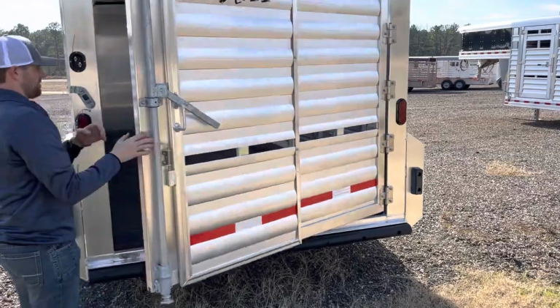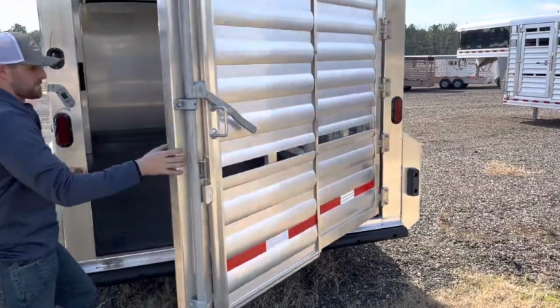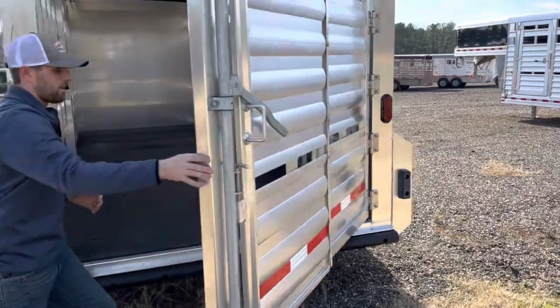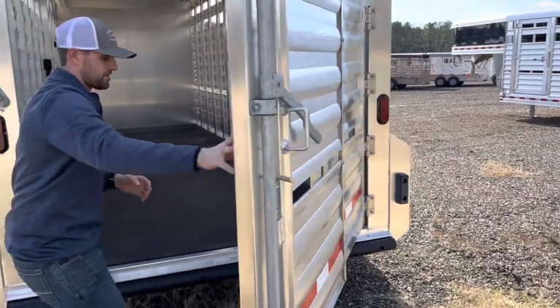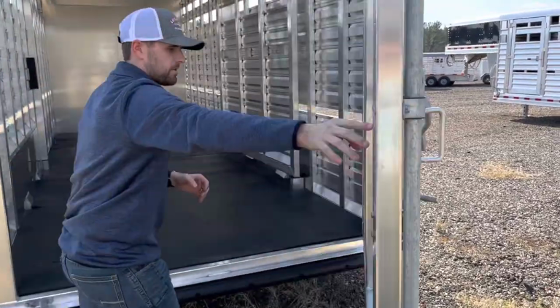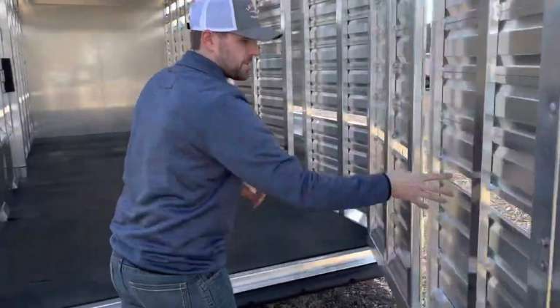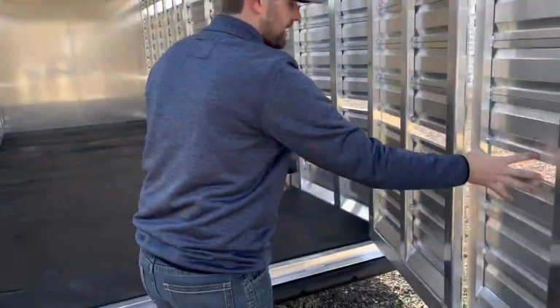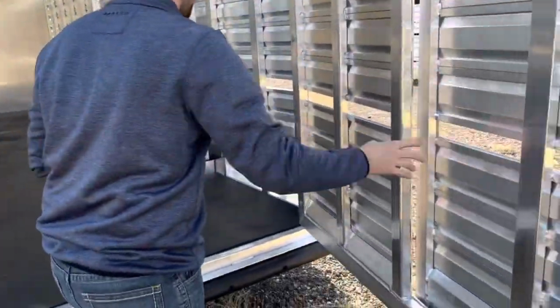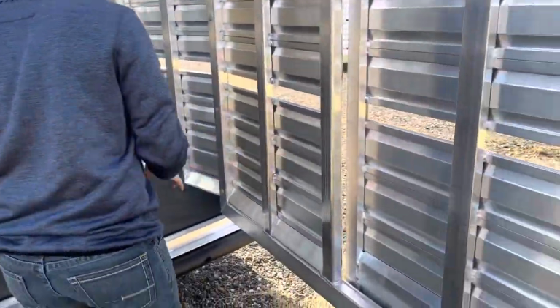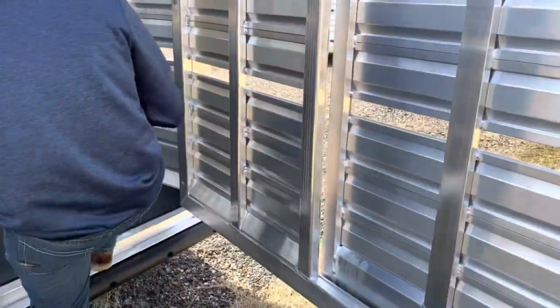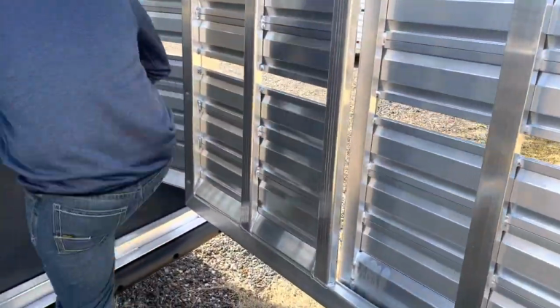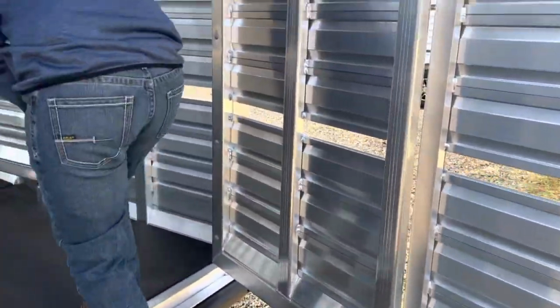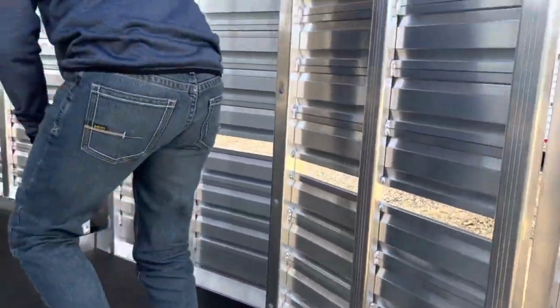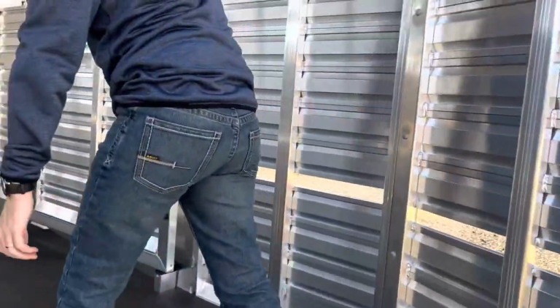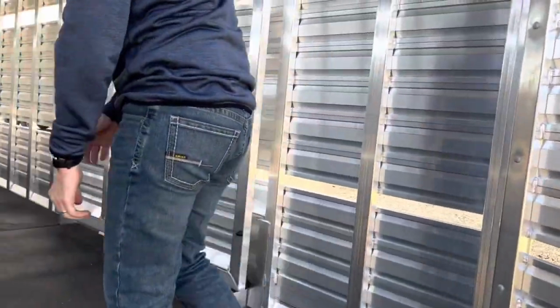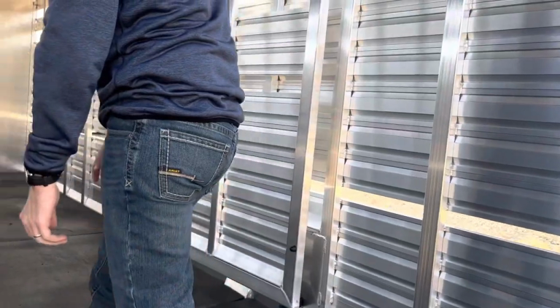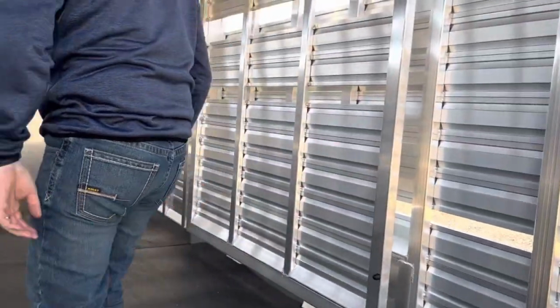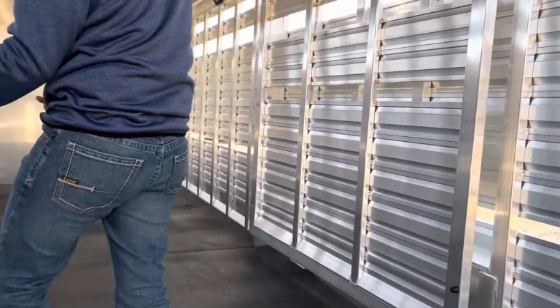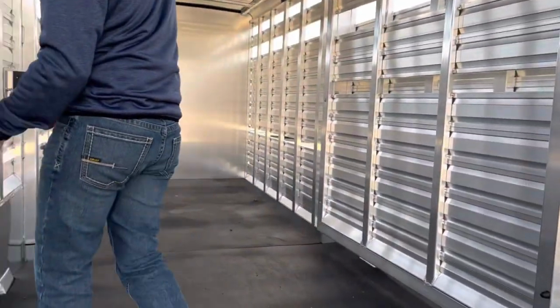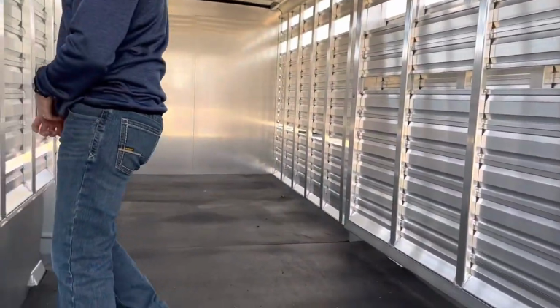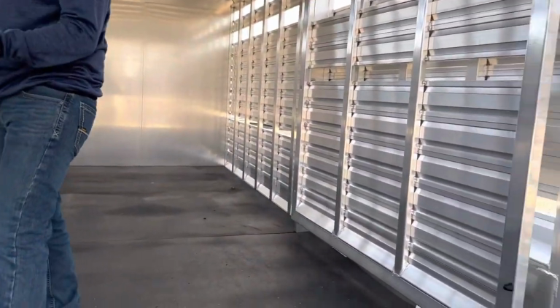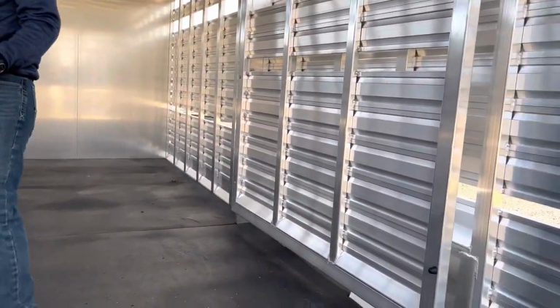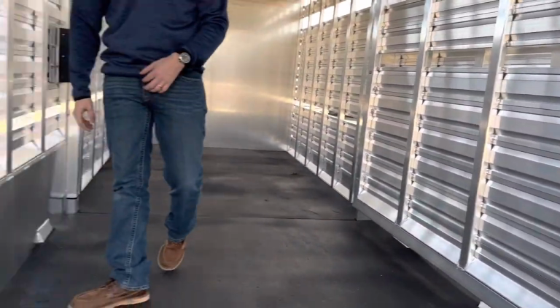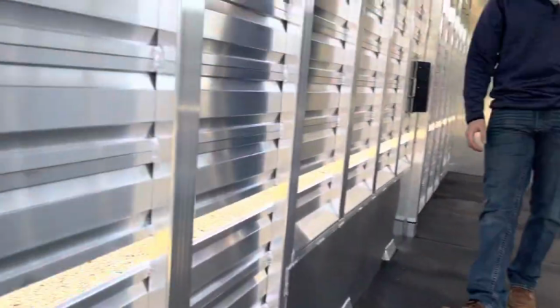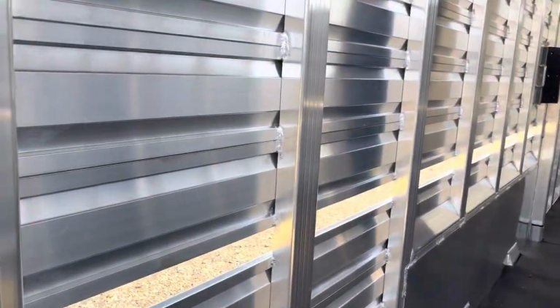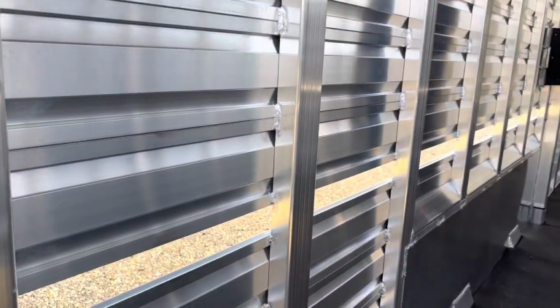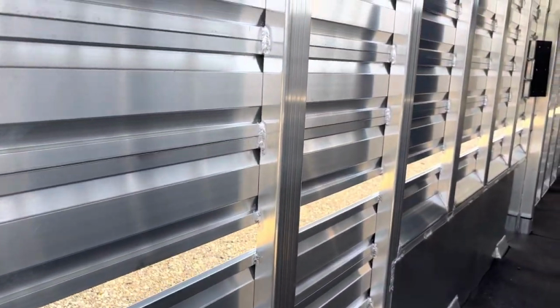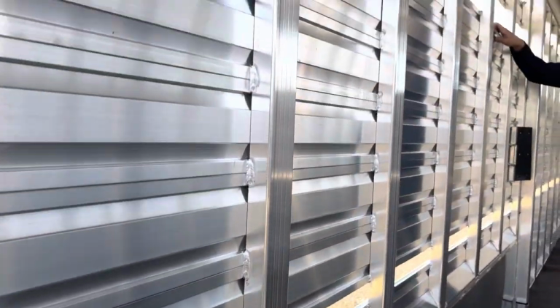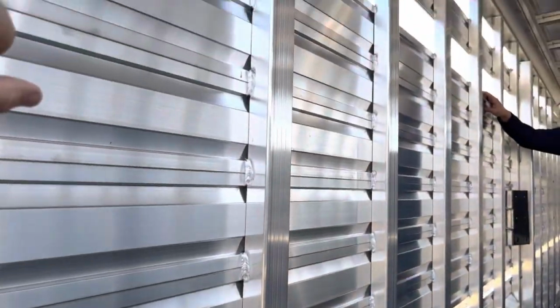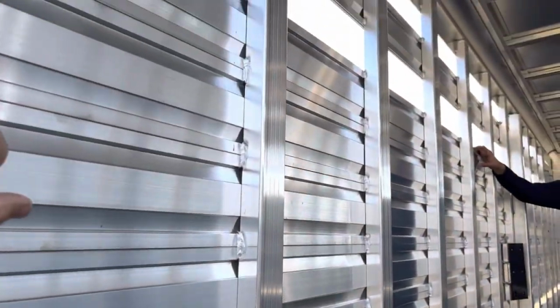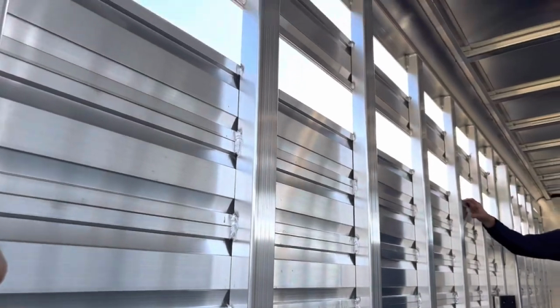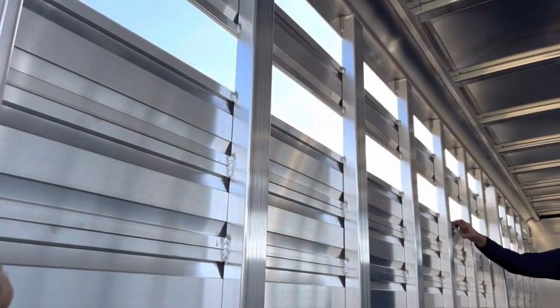We spec ours with a two-inch air gap right above the fenders, and that's just to allow a little more airflow to come around the belly of the cattle or the horse in the summer. It's plexiglass ready so you can cover it up.